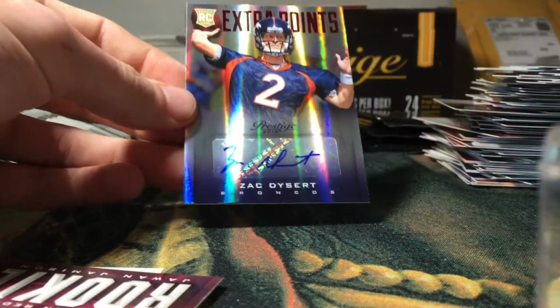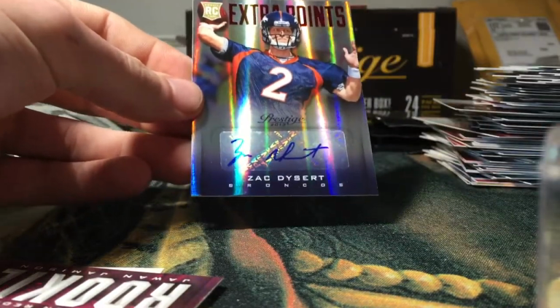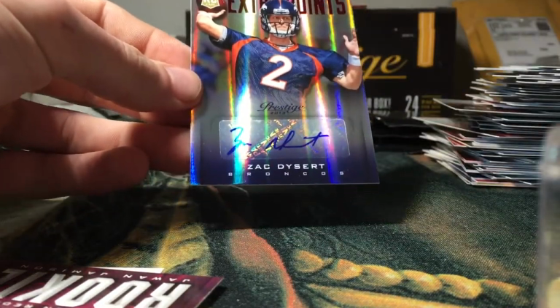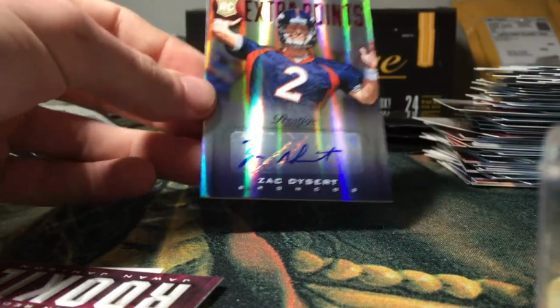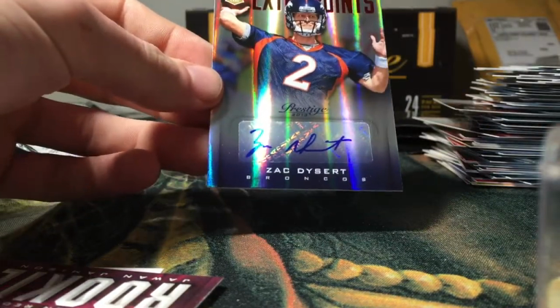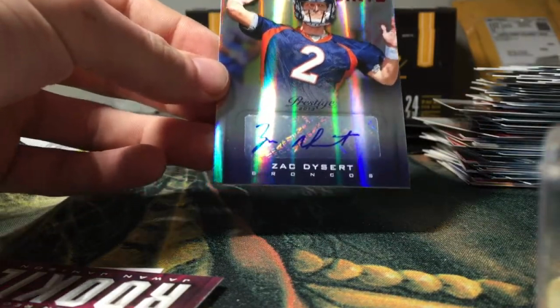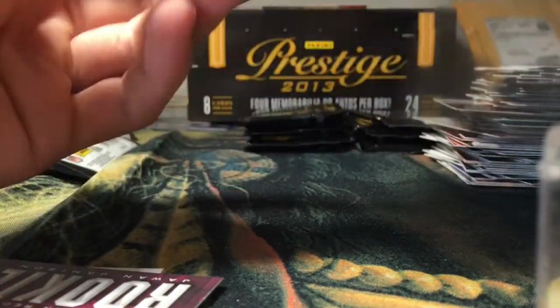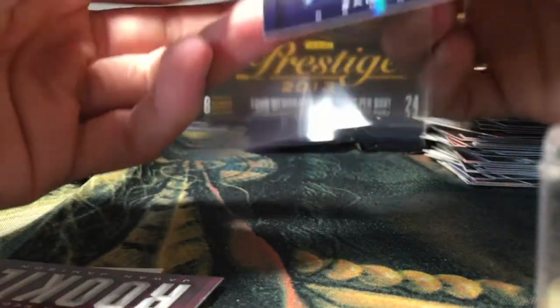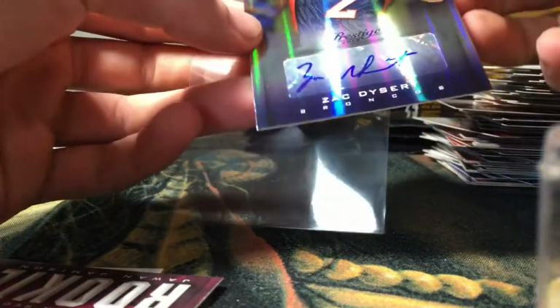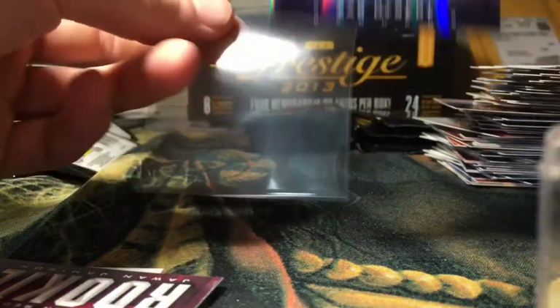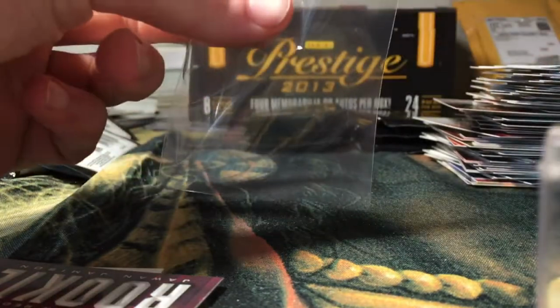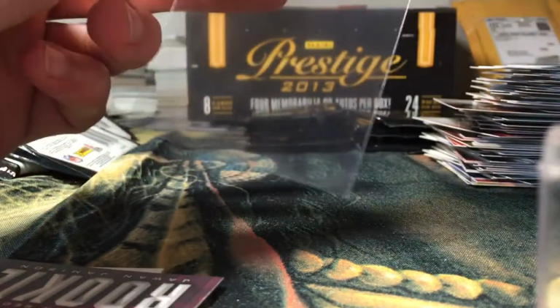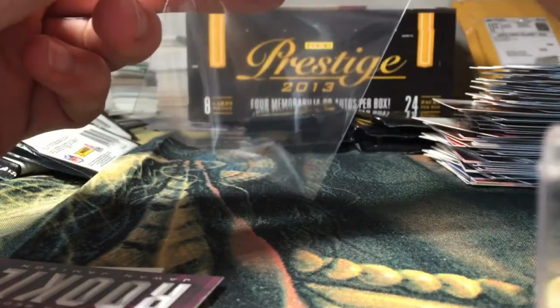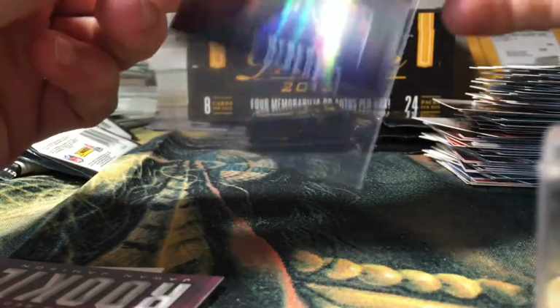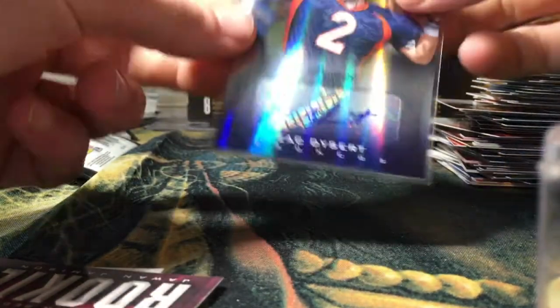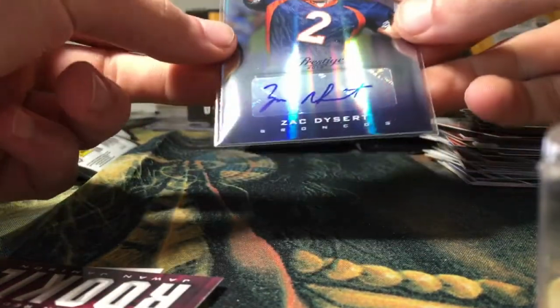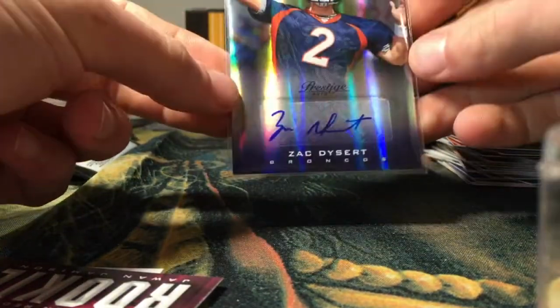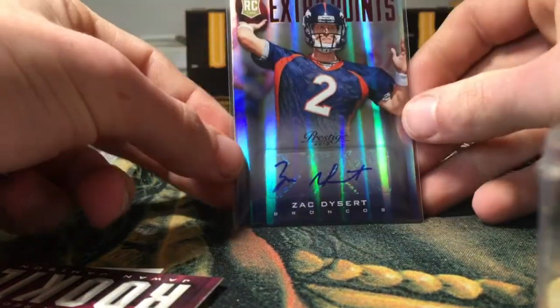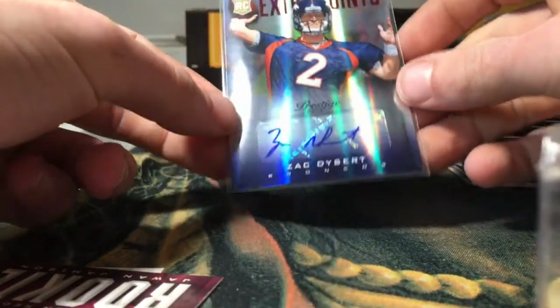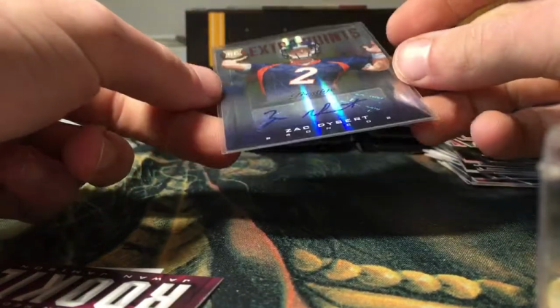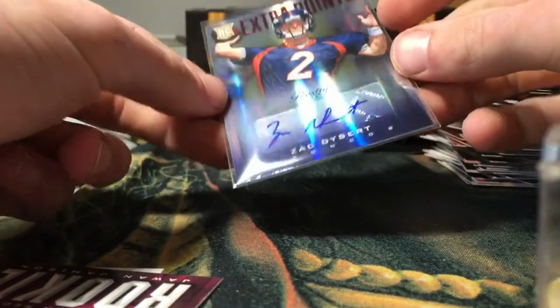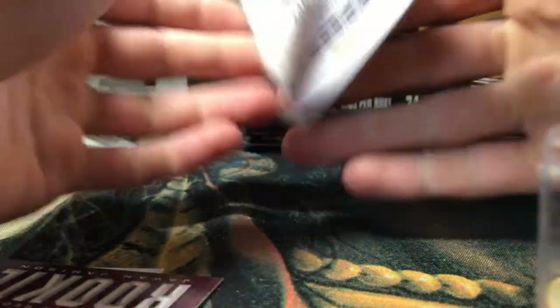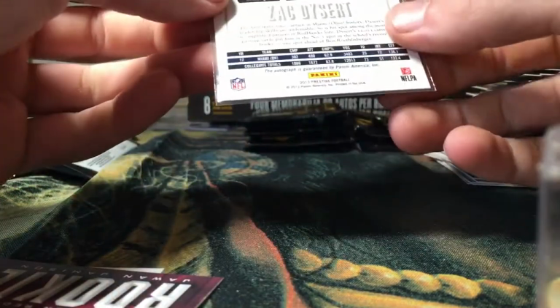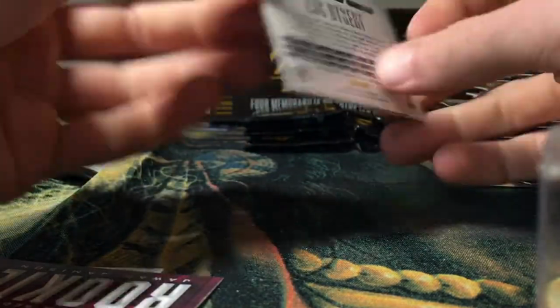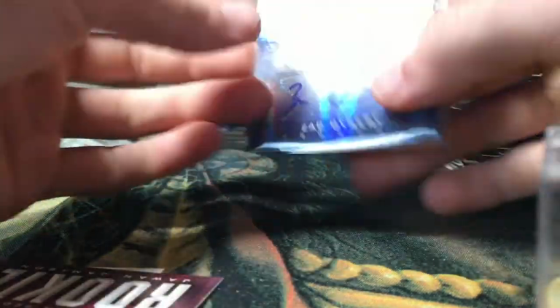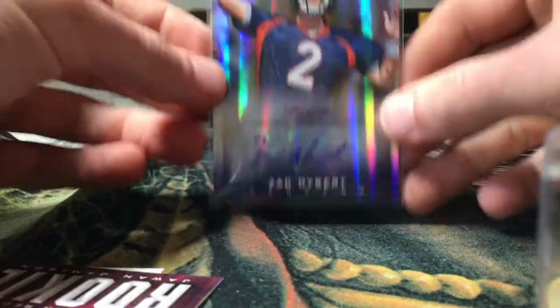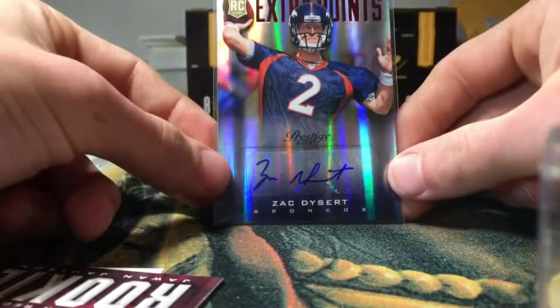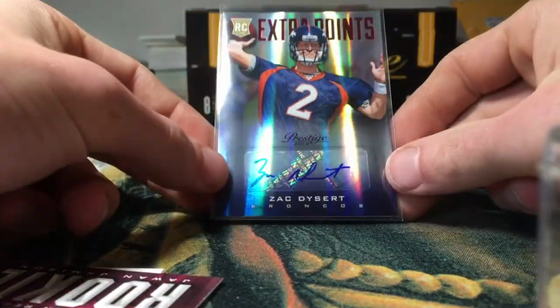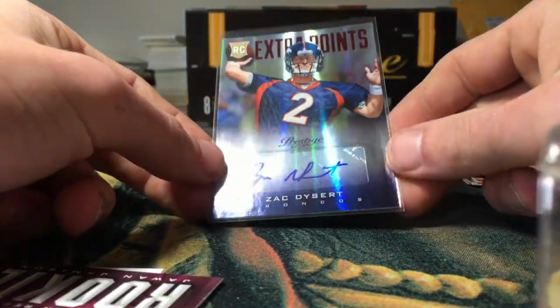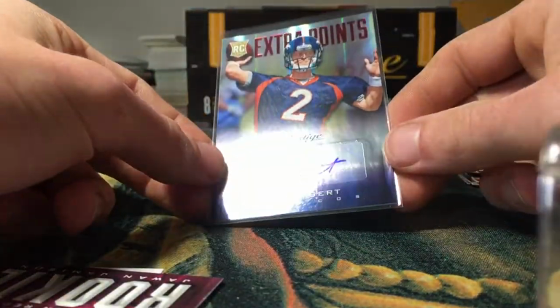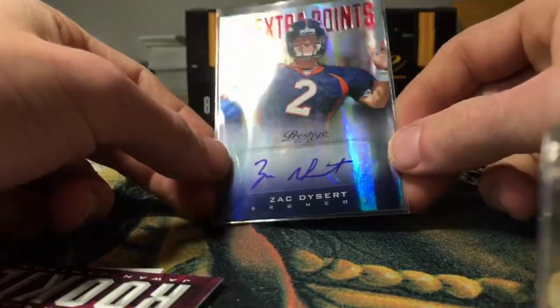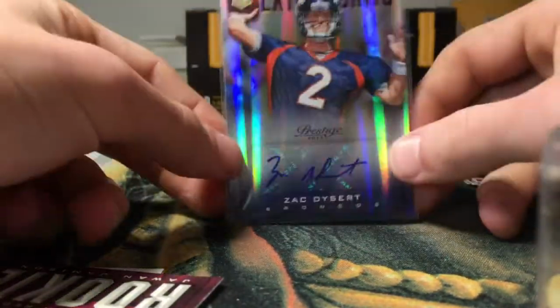I think I already have his autograph too. Extra Points rookie variant — sticker auto, not numbered. Not bad there.